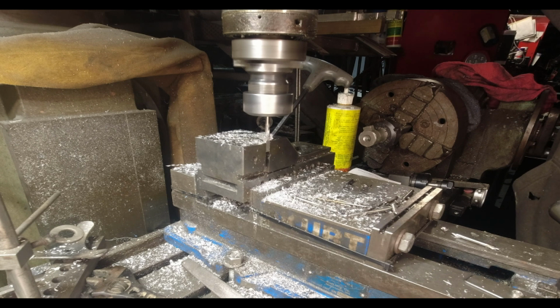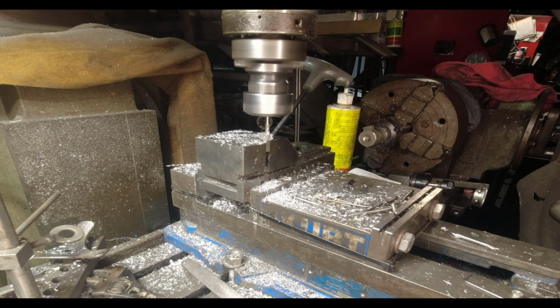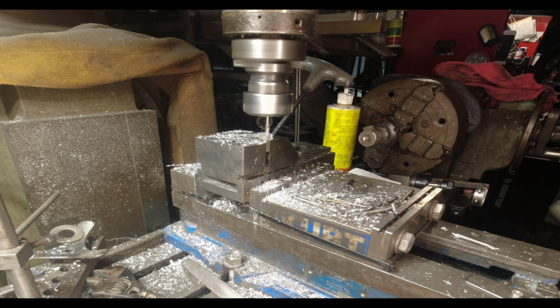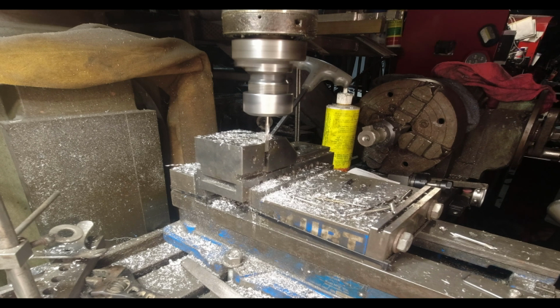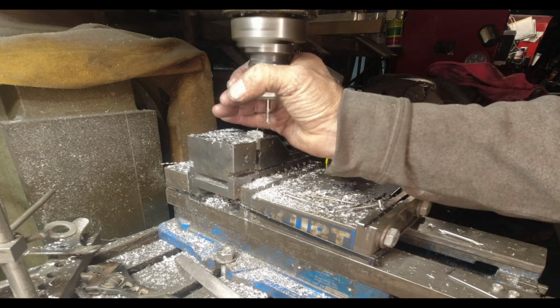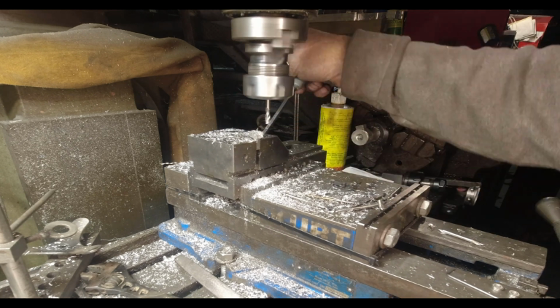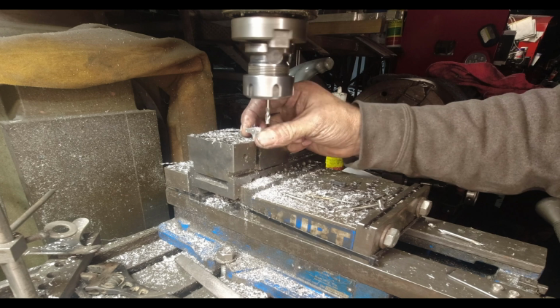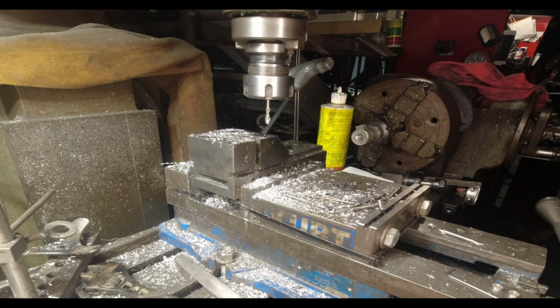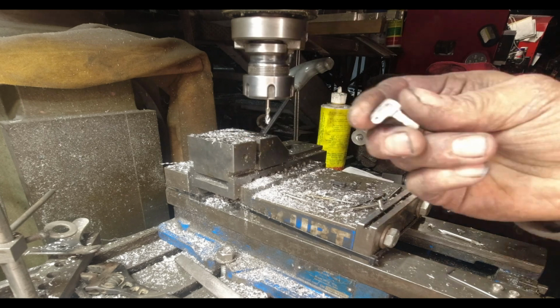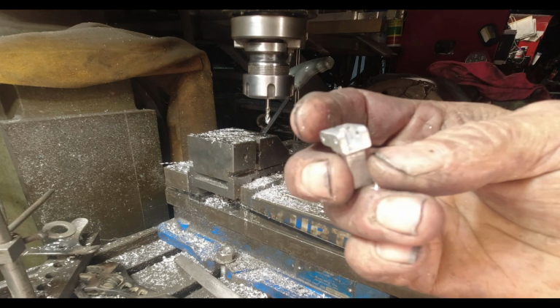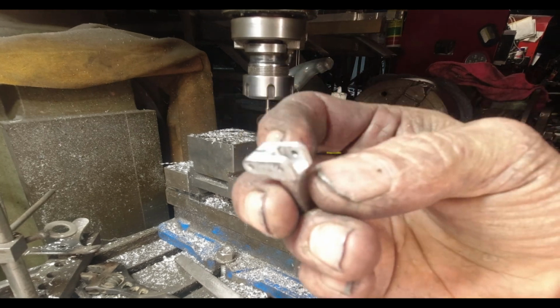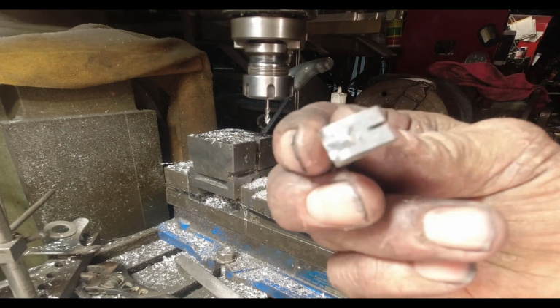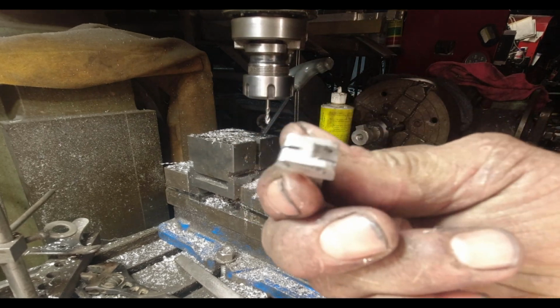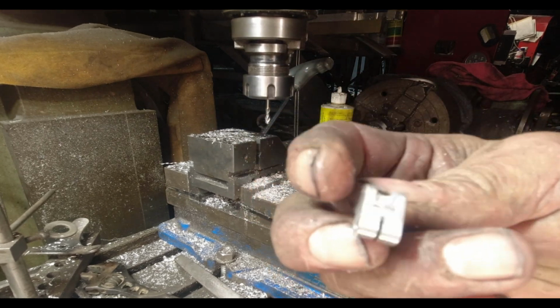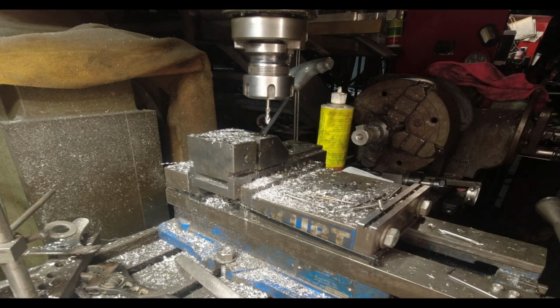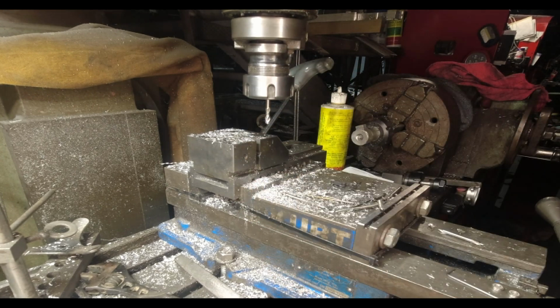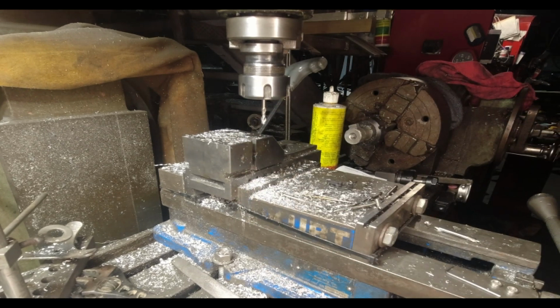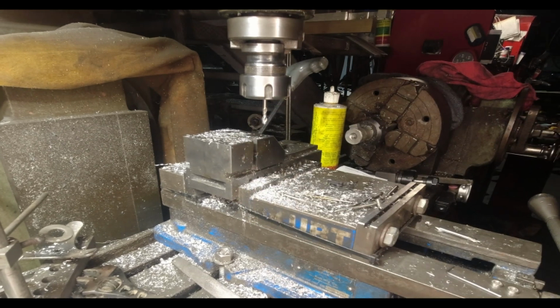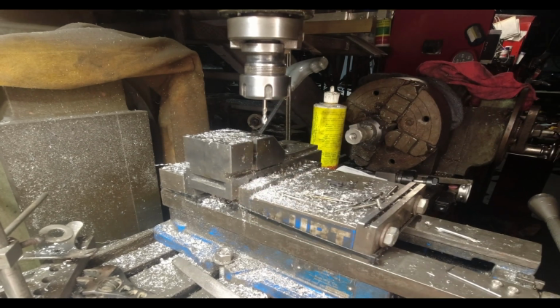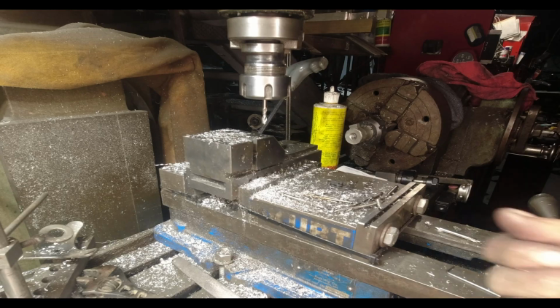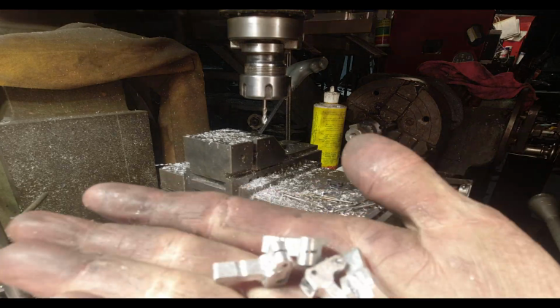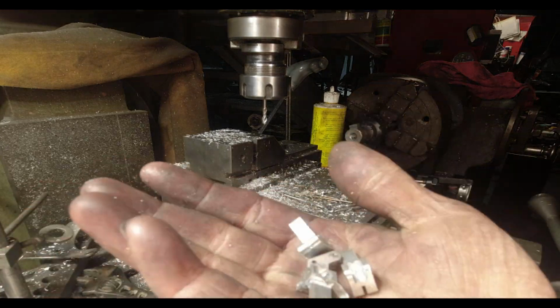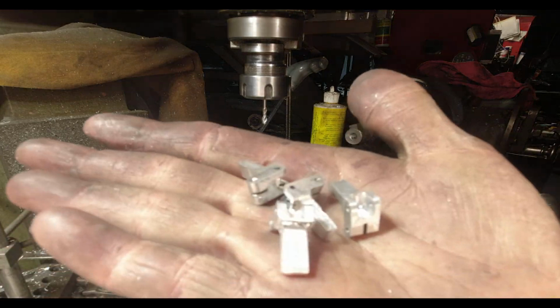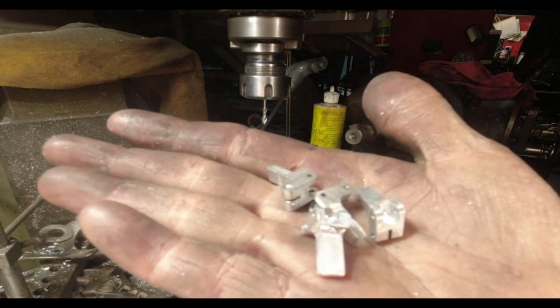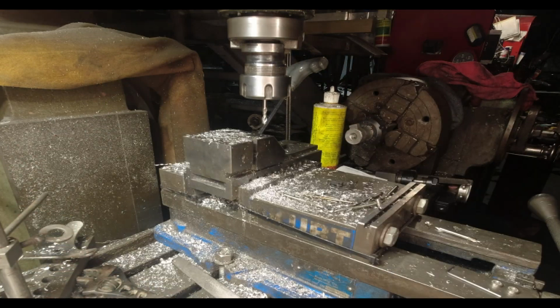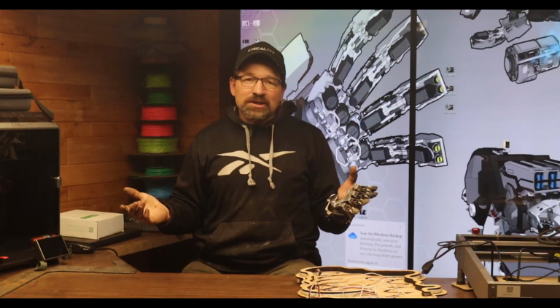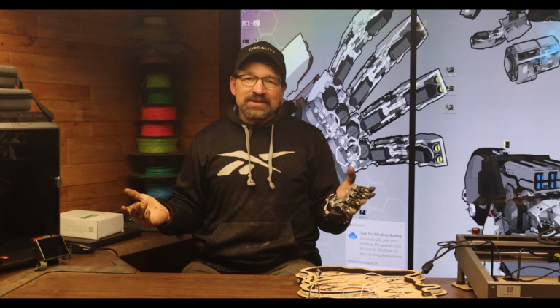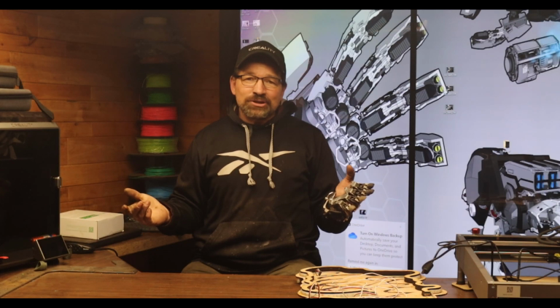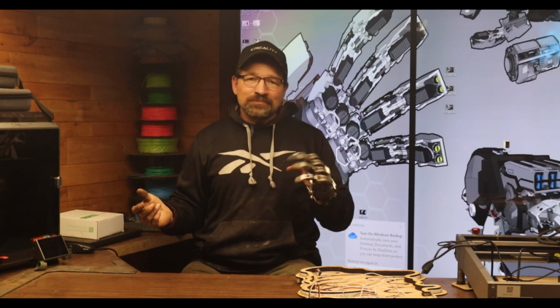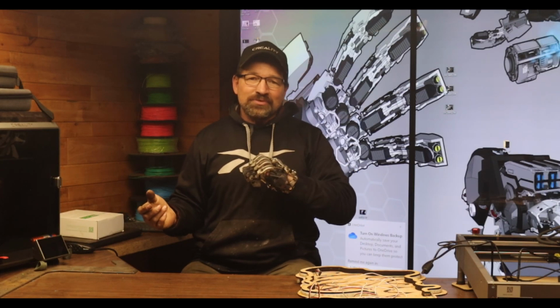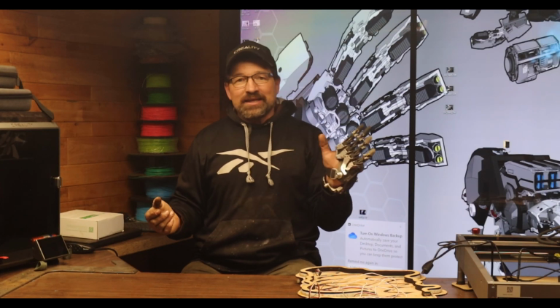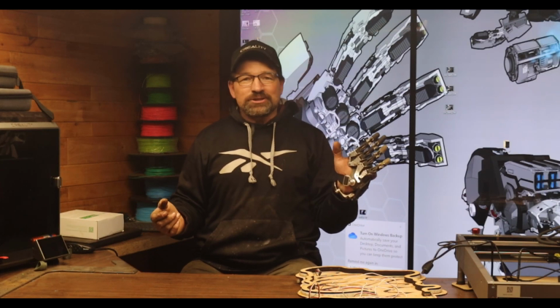Just wanted to give you an update and show you the process I went through to make the distals. Hope you guys enjoy — let me know what you think in the comment section. Thanks for watching.